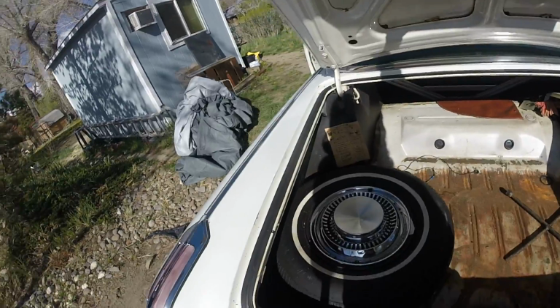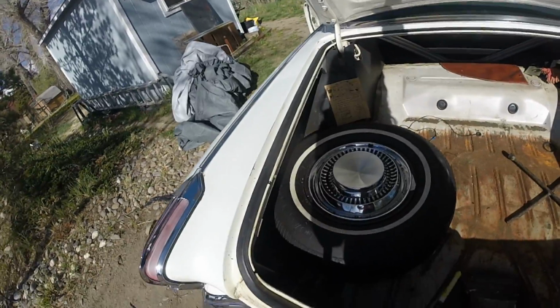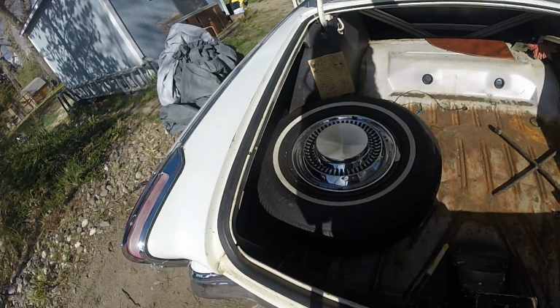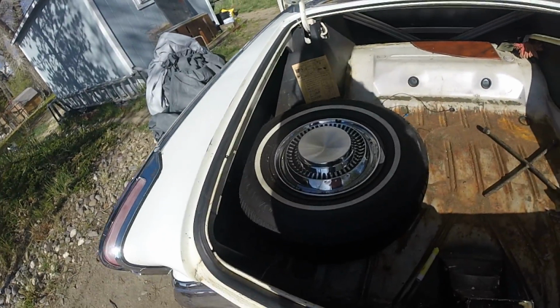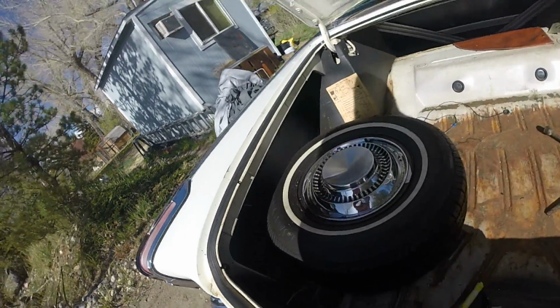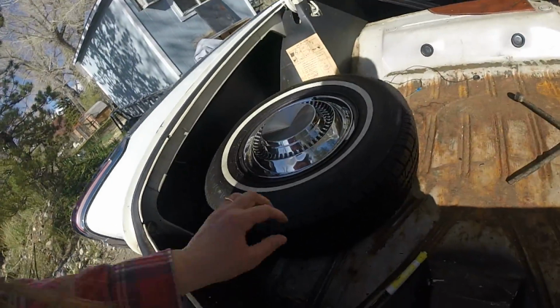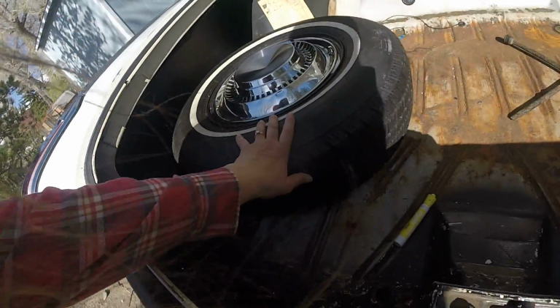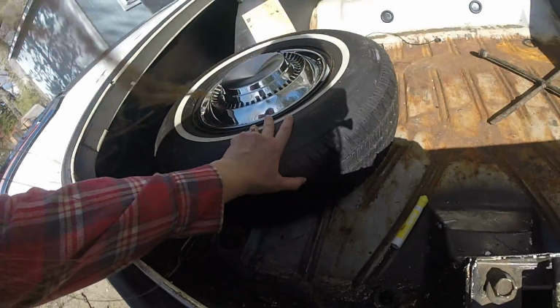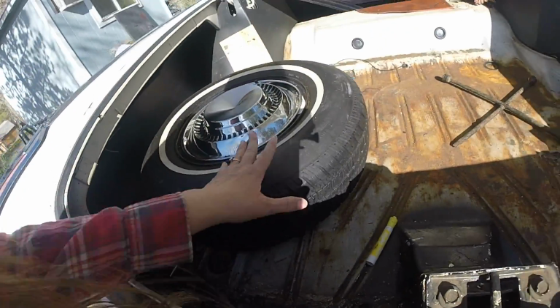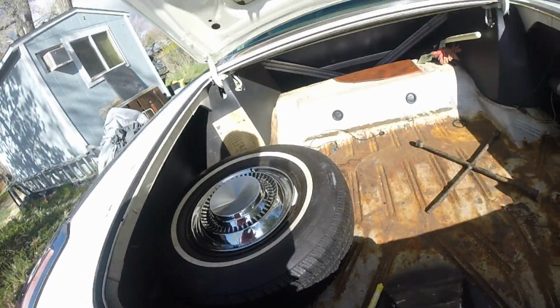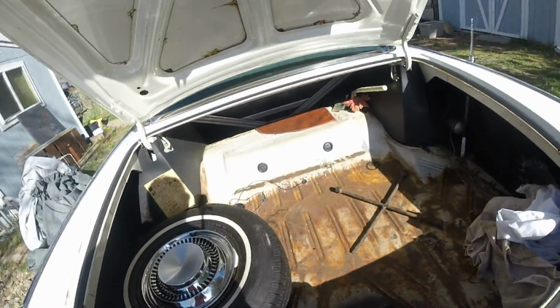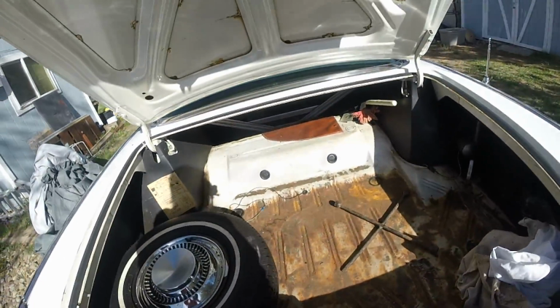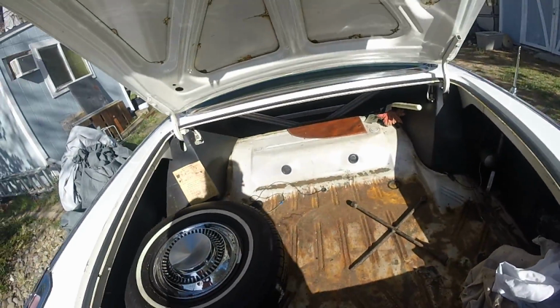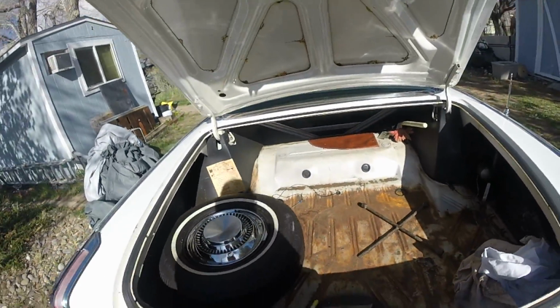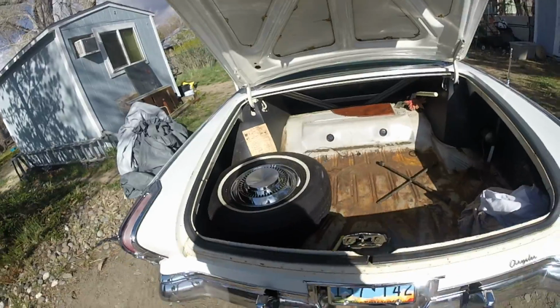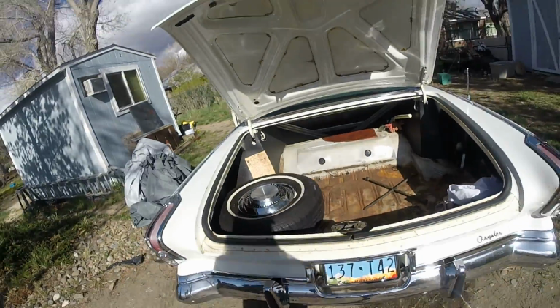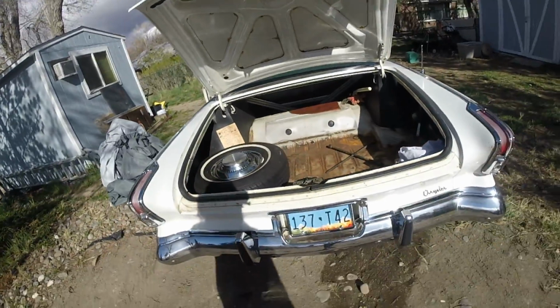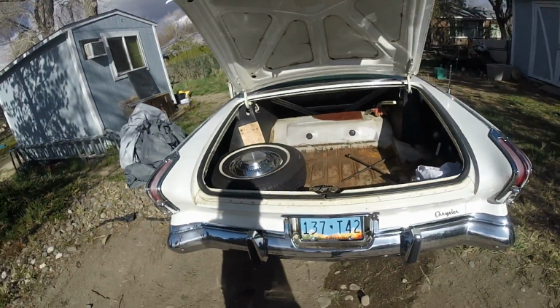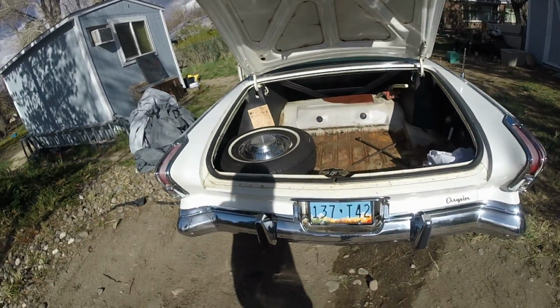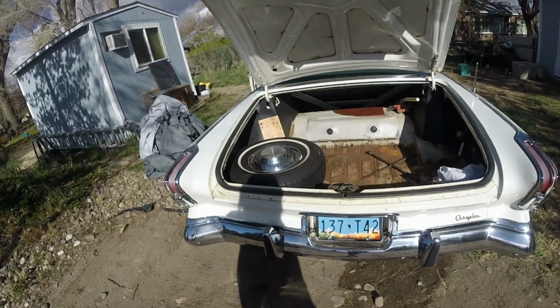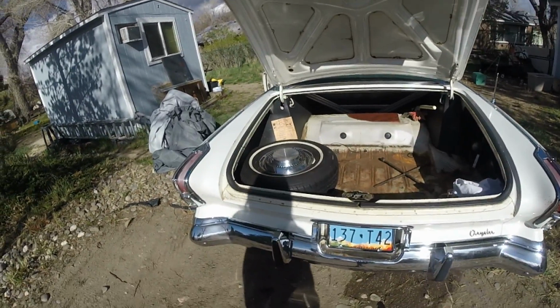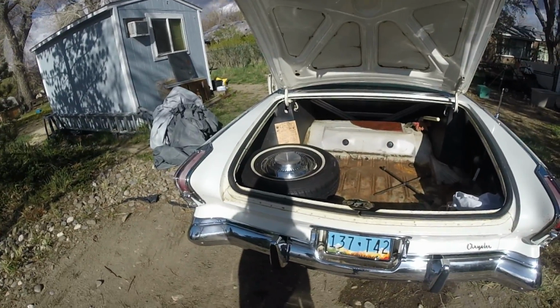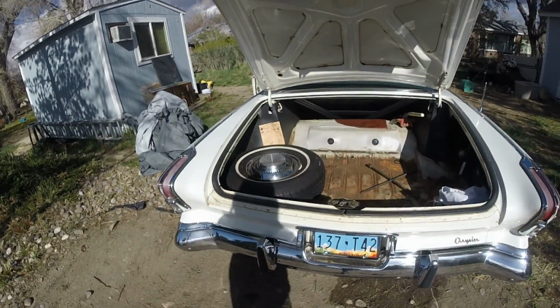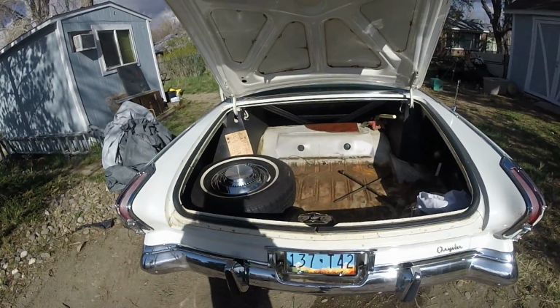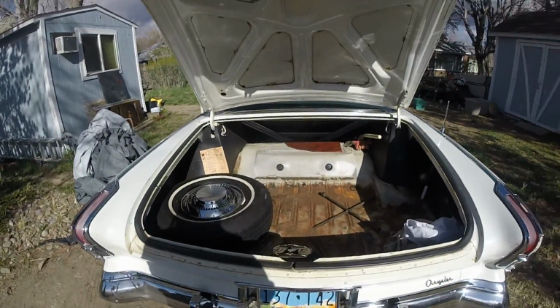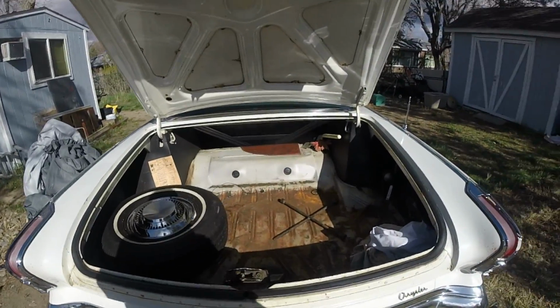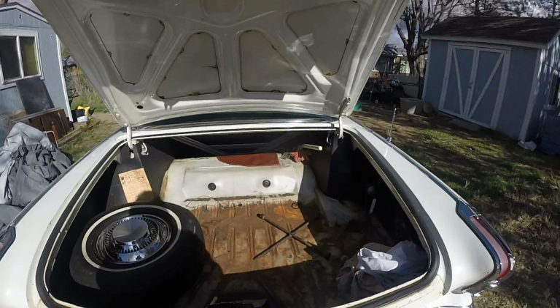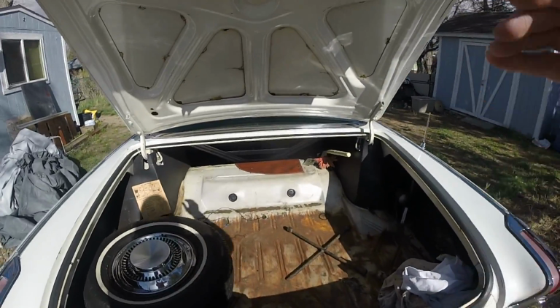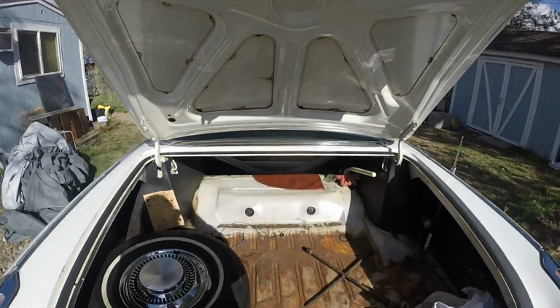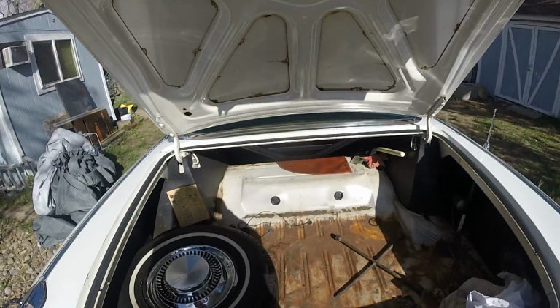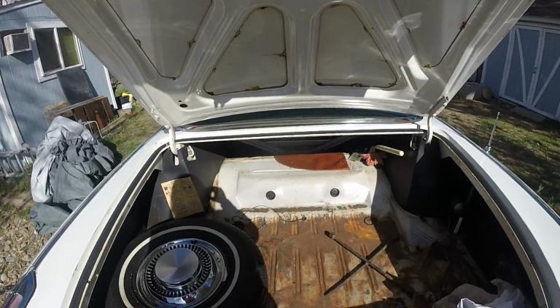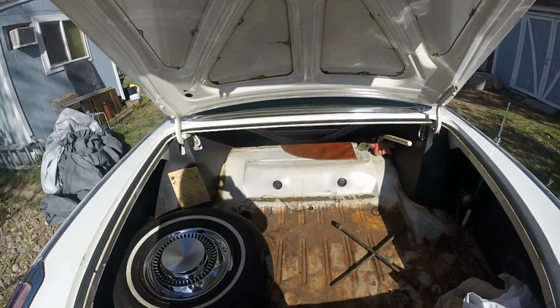It's a newer spare — looks like it's a brand new tire actually on there. And I do have a bunch of extra parts that come with it. I can send pictures of those if you want them, so just shoot me a message.